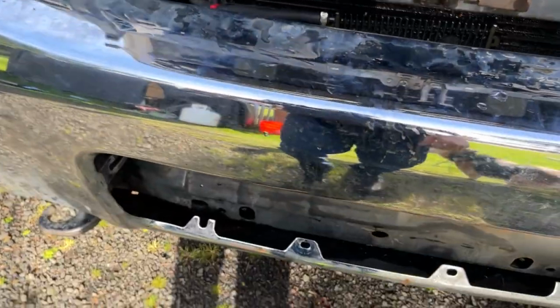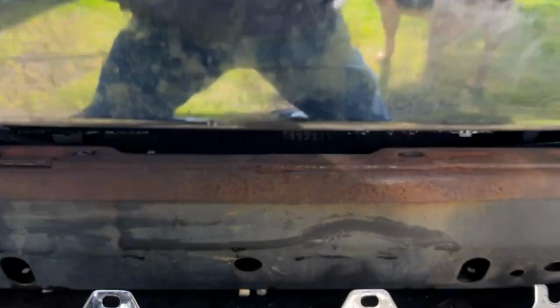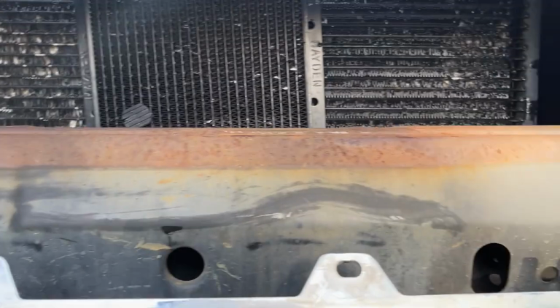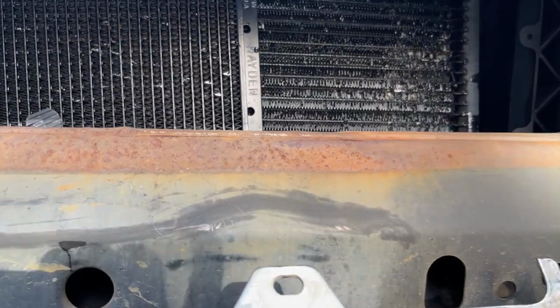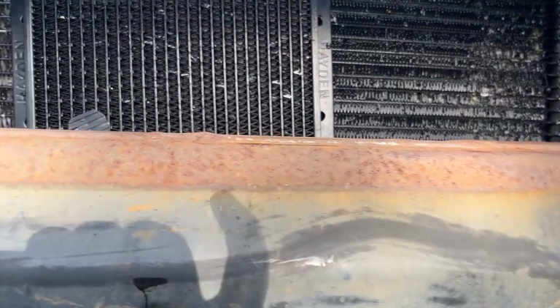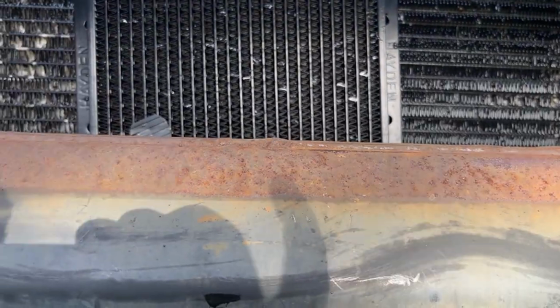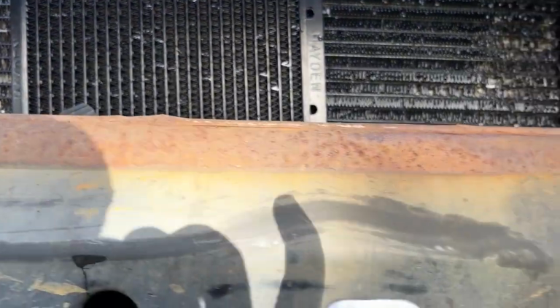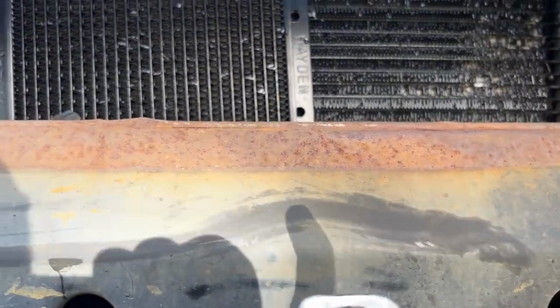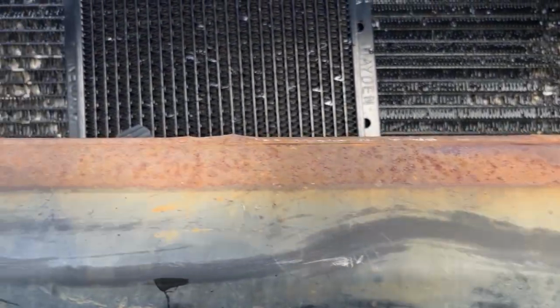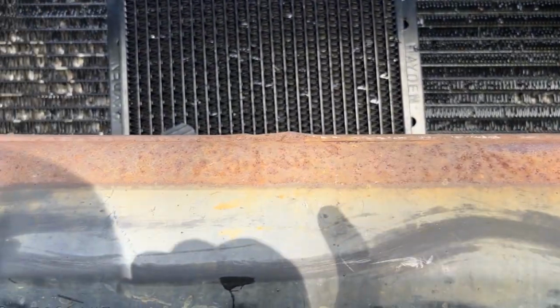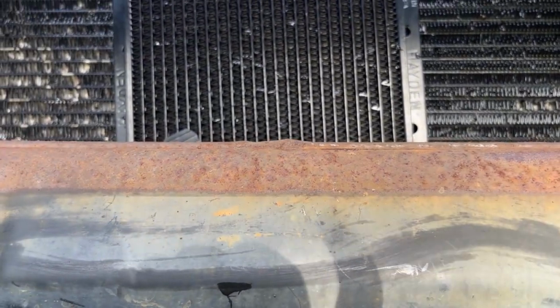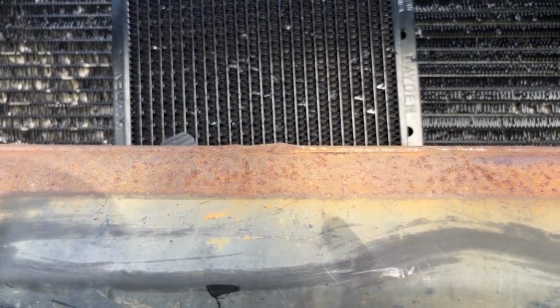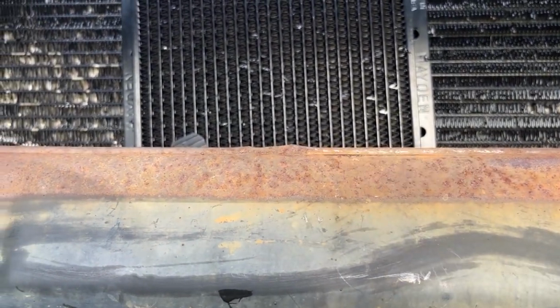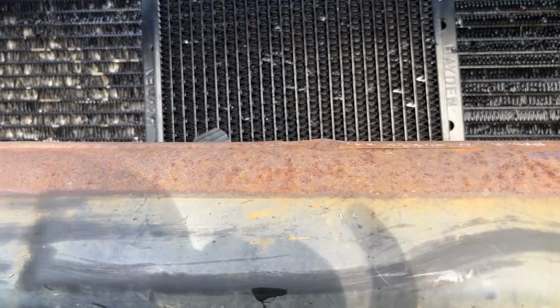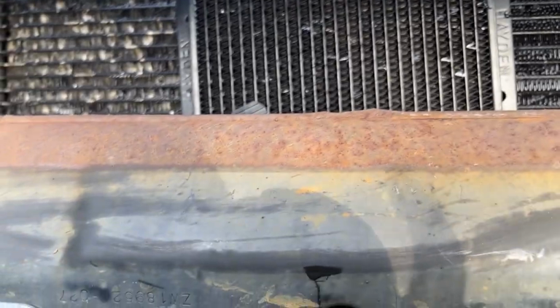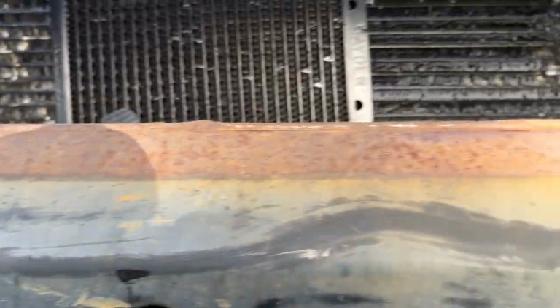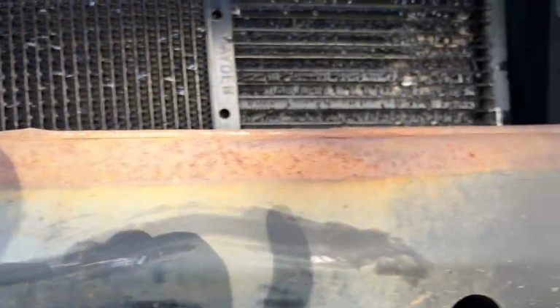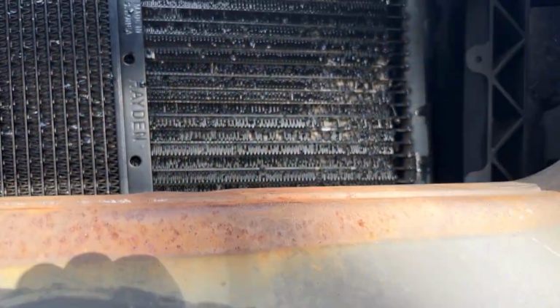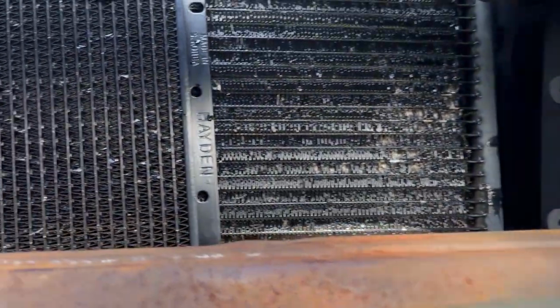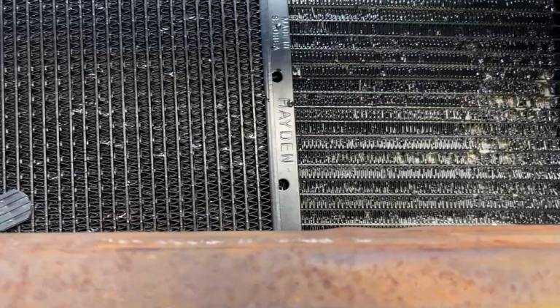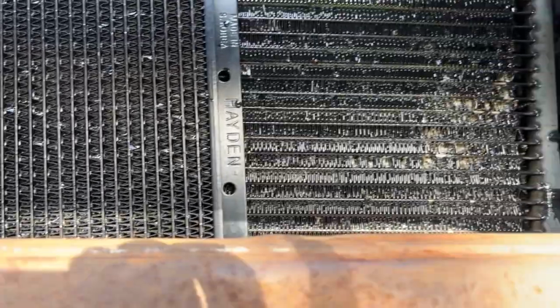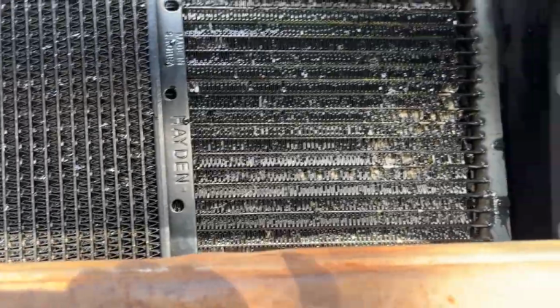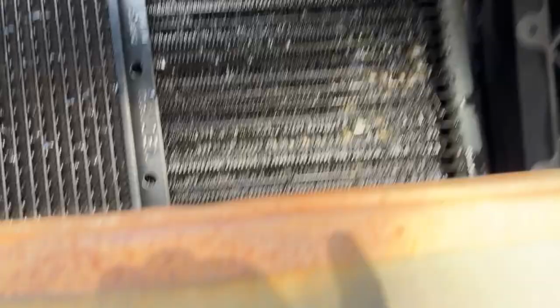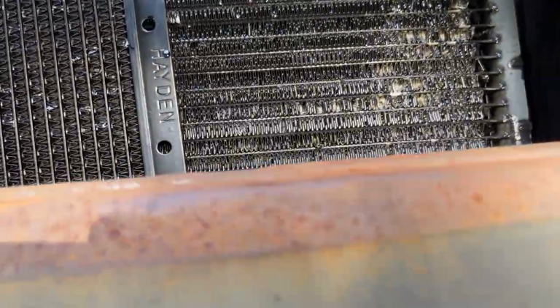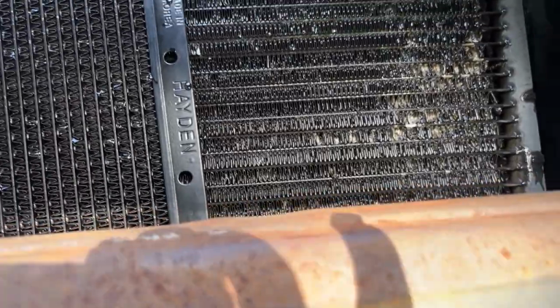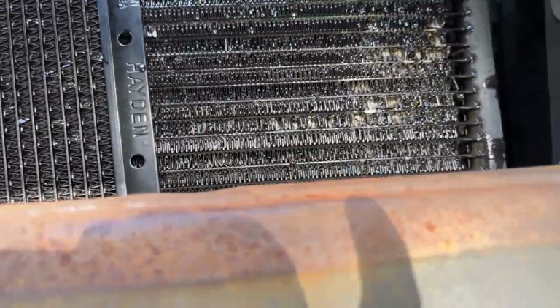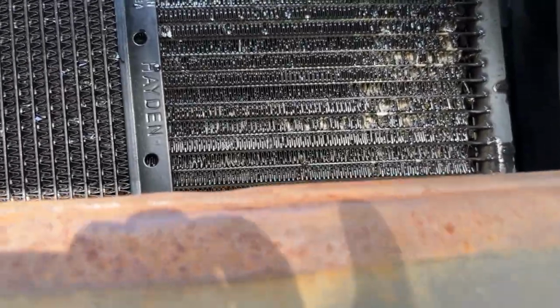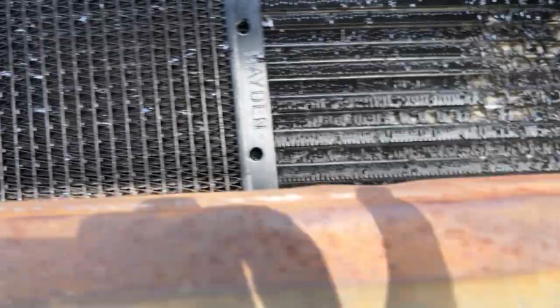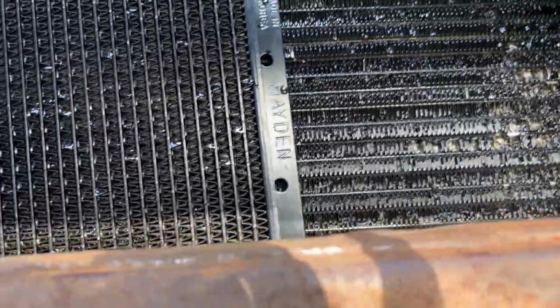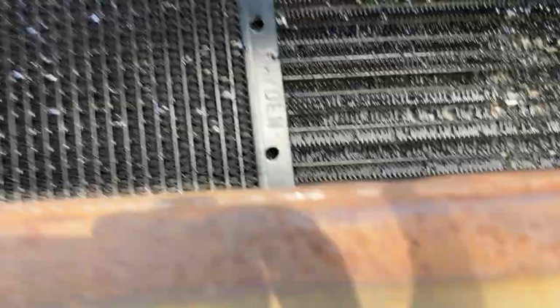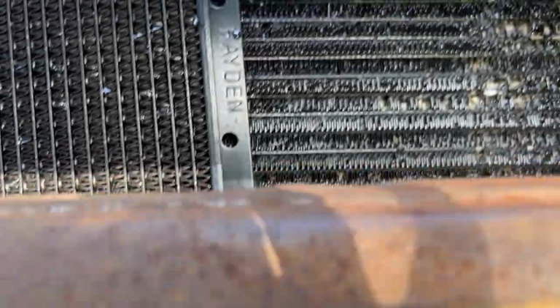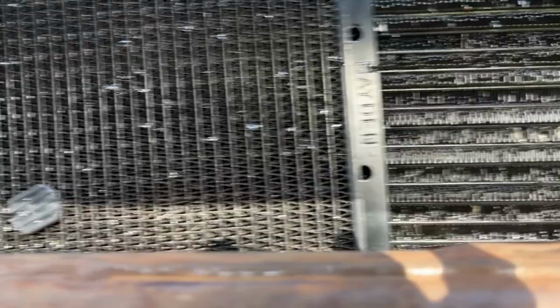Installing an aftermarket Hayden transmission cooler on a 2004 to 2015 Nissan Titan — a vehicle that already has a tow package on it, which means it already has a transmission cooler.